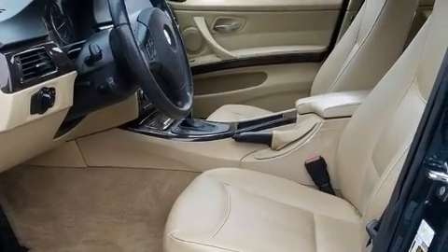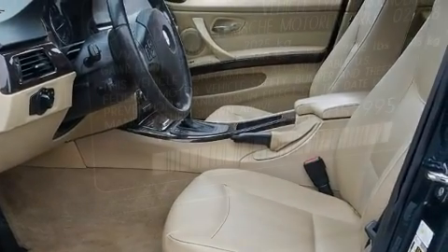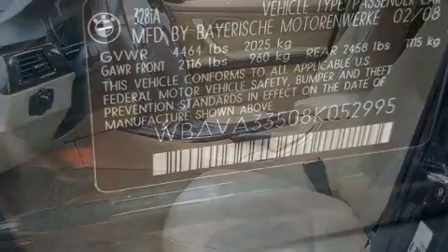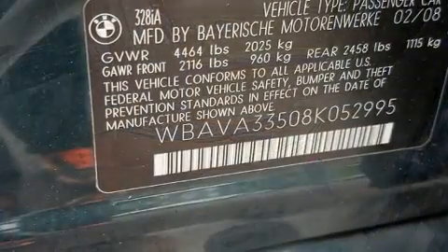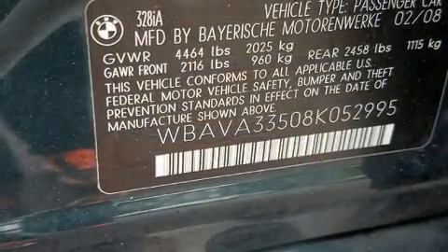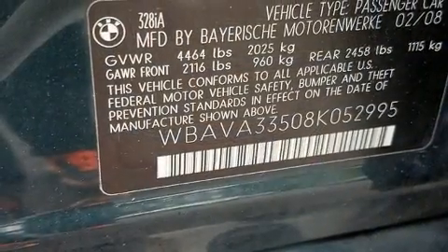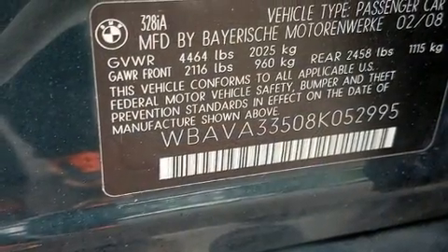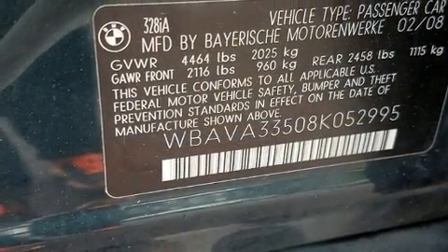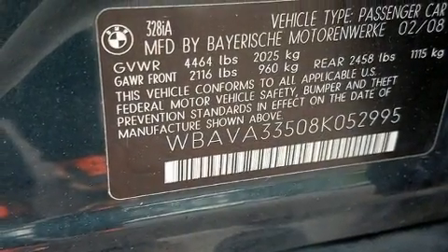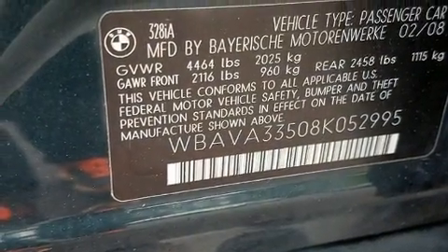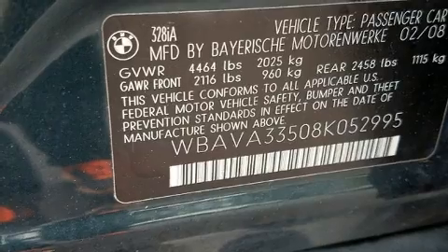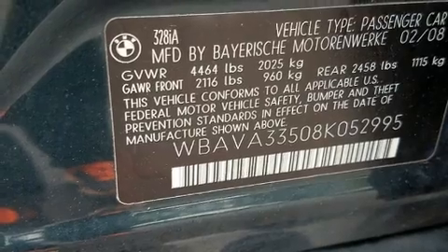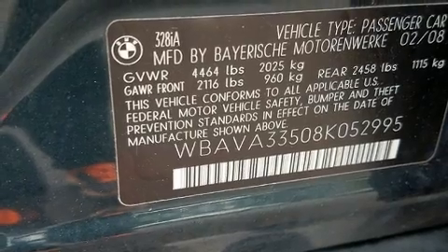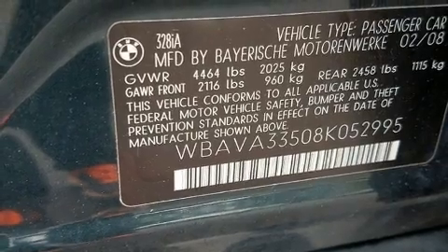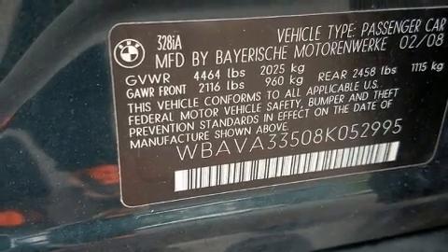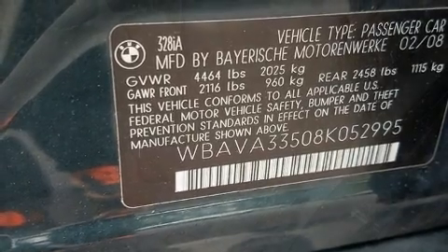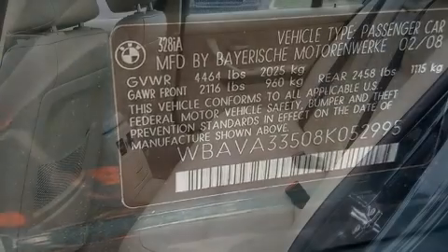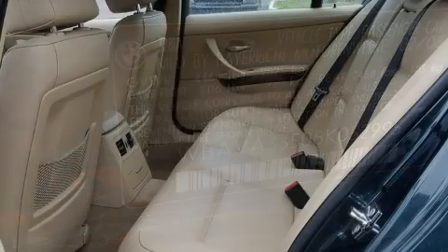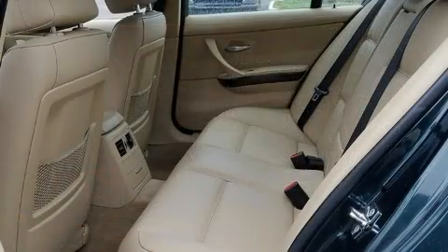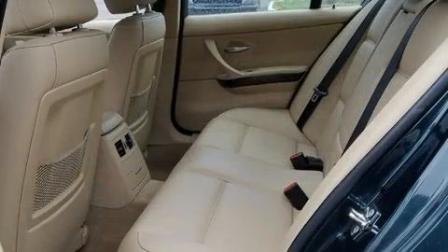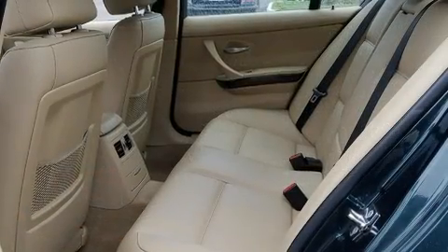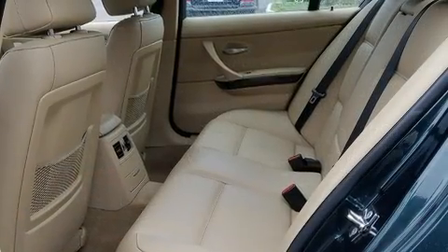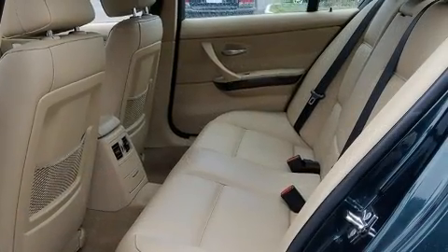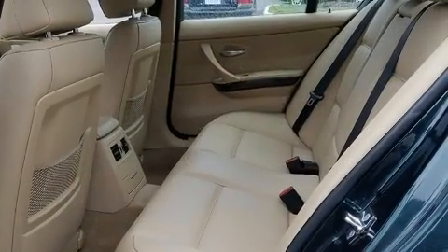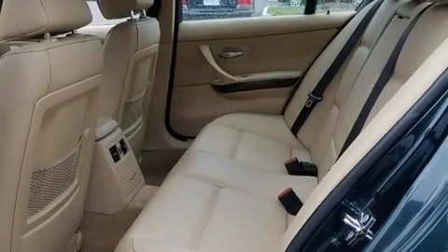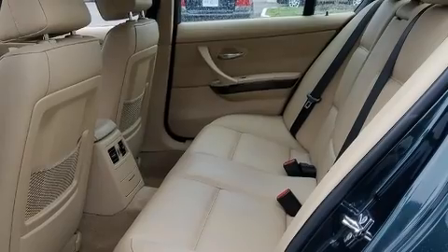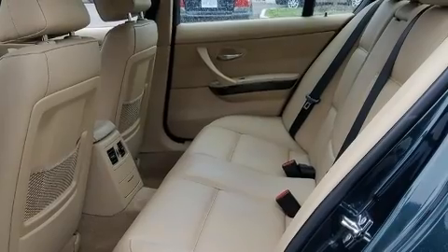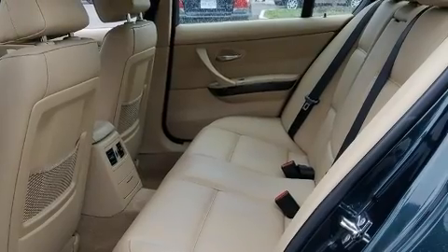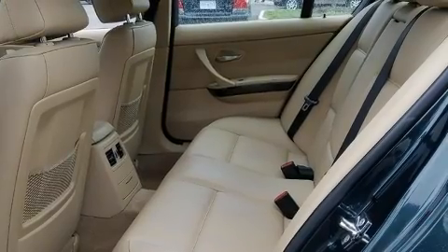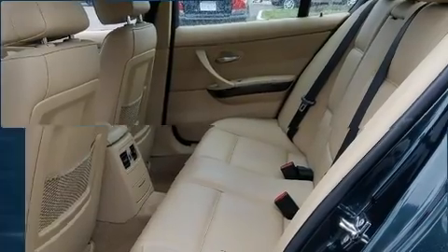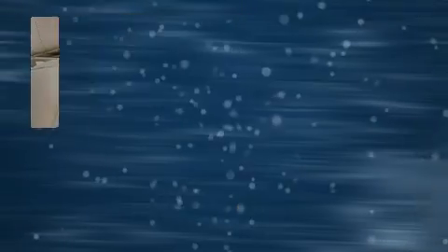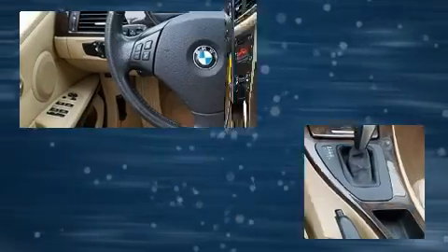BMW prioritized comfort and style by including a tachometer, a trip computer, fully automatic headlights, power moonroof, and air conditioning.